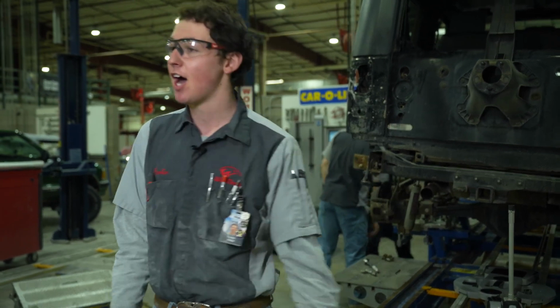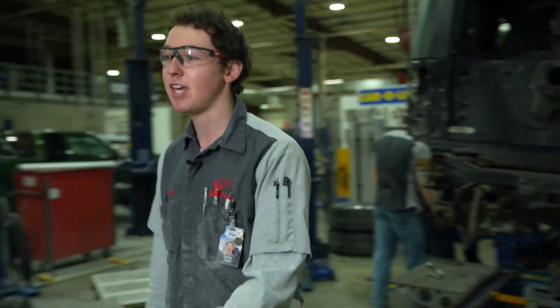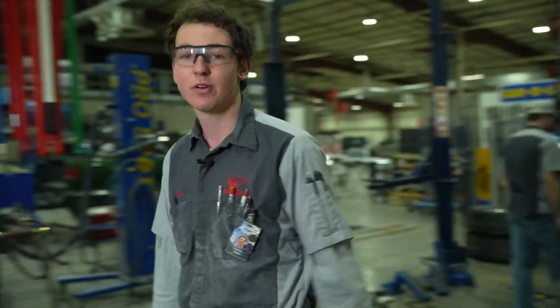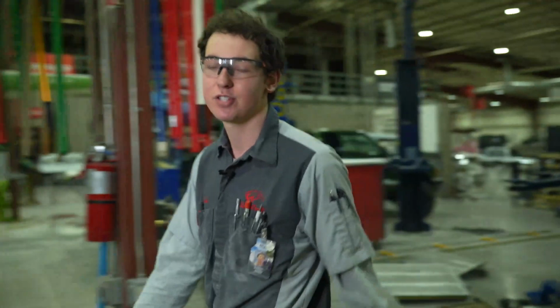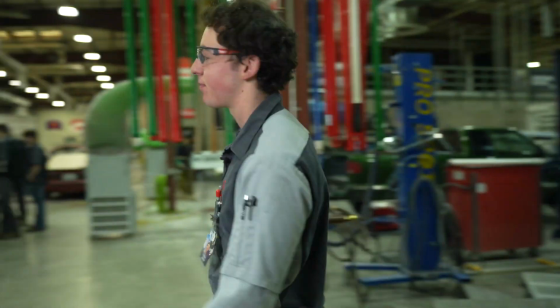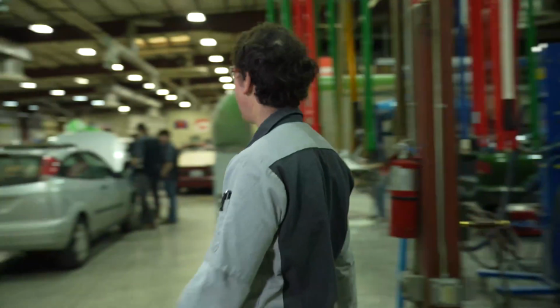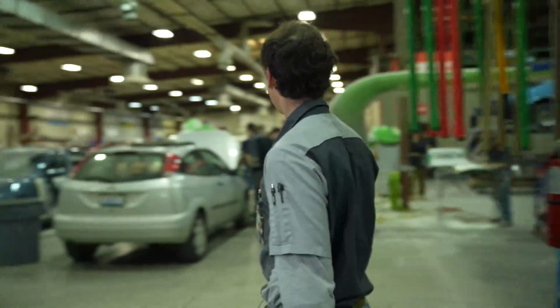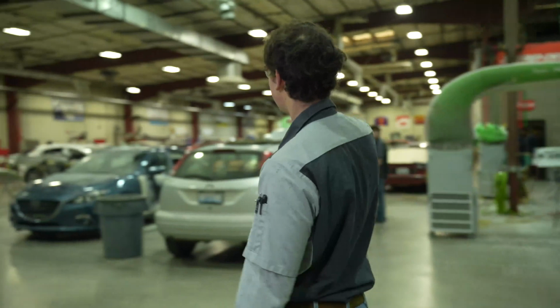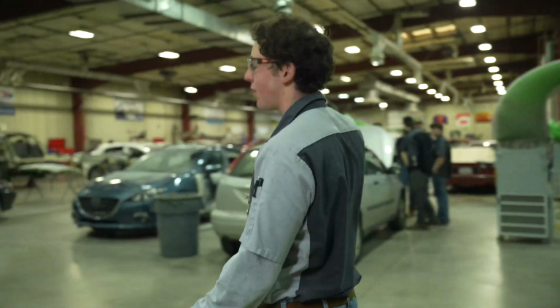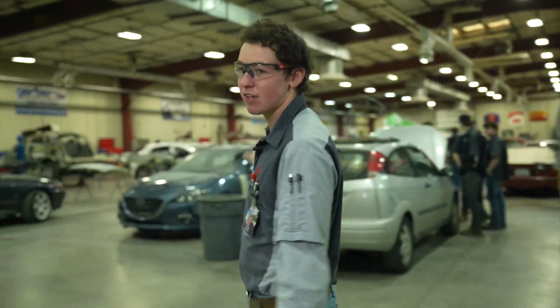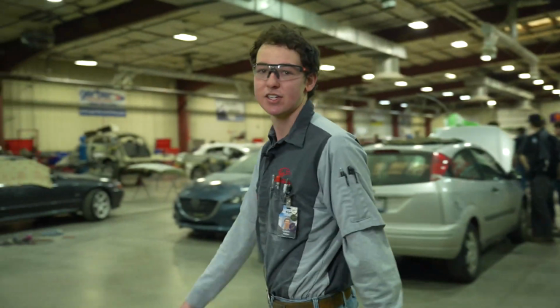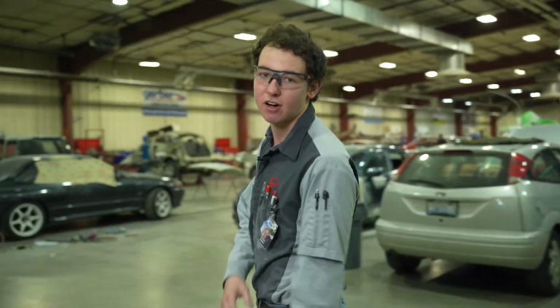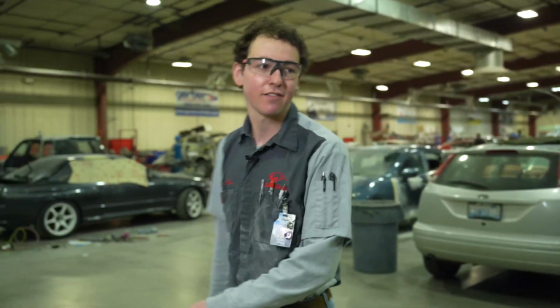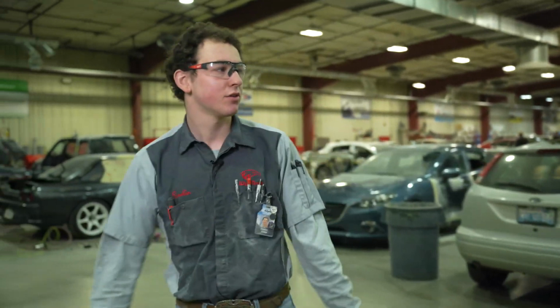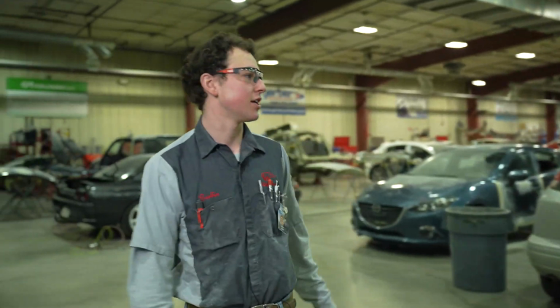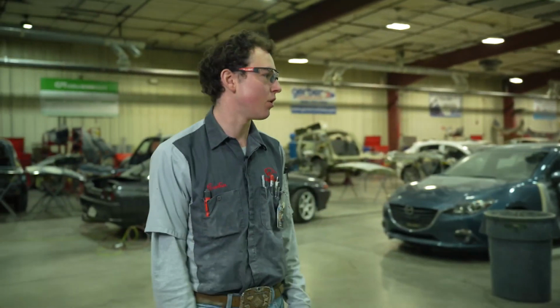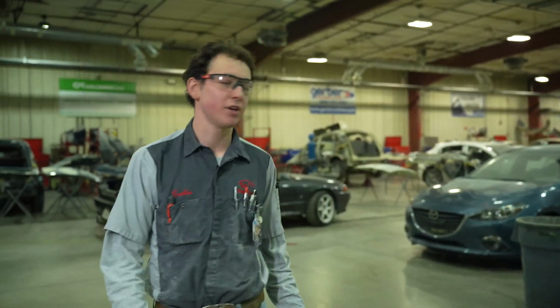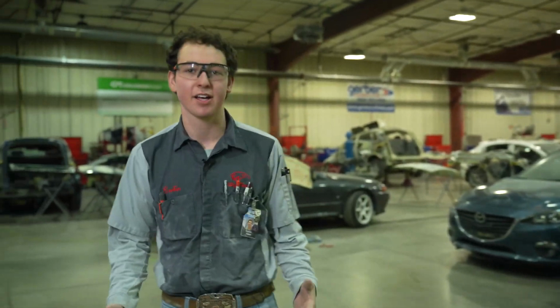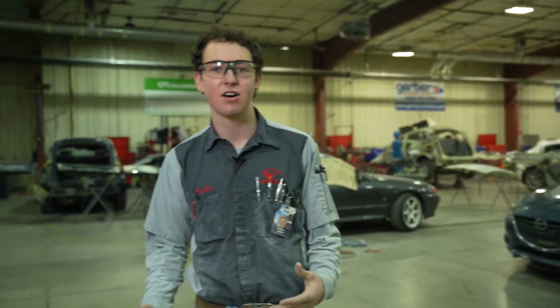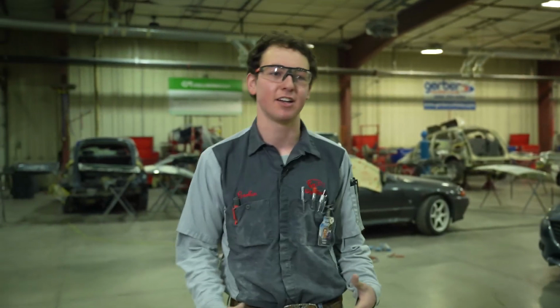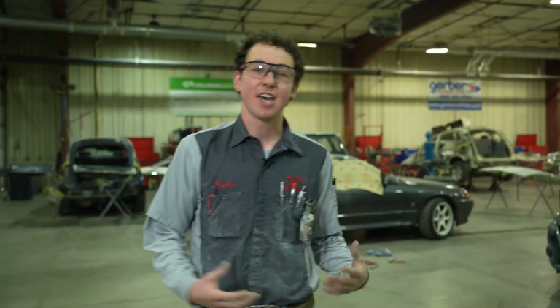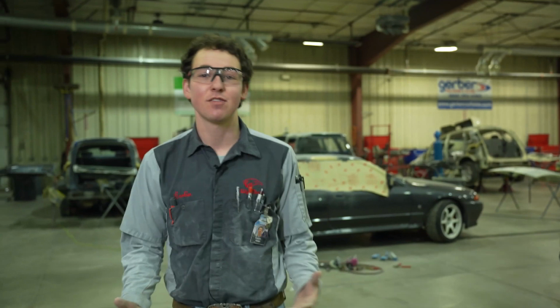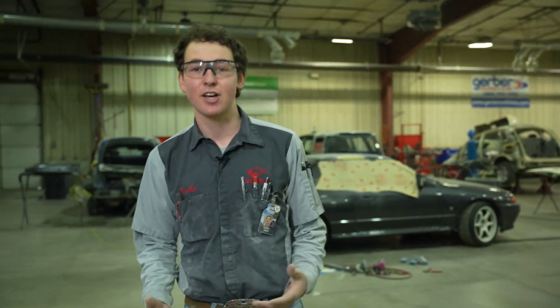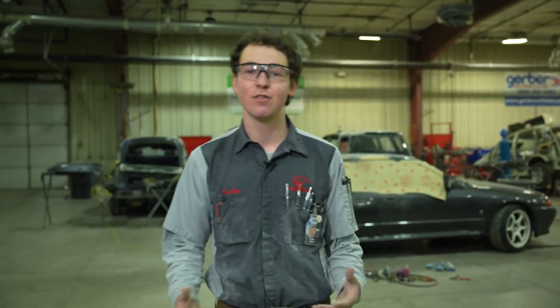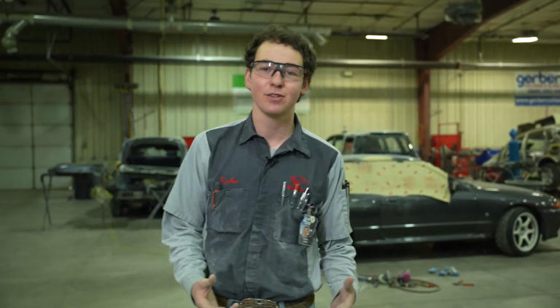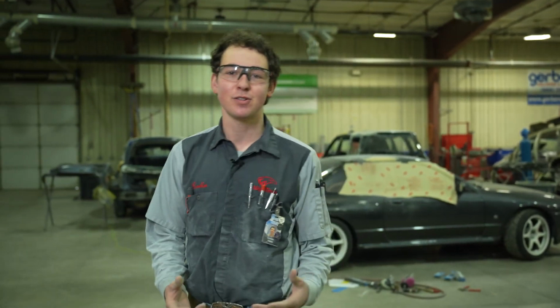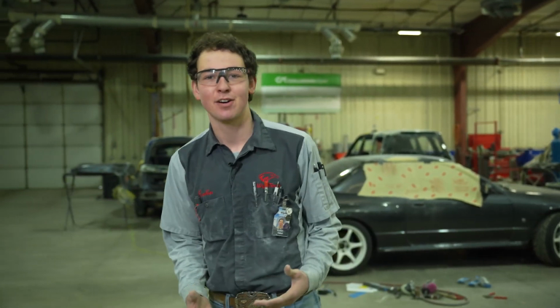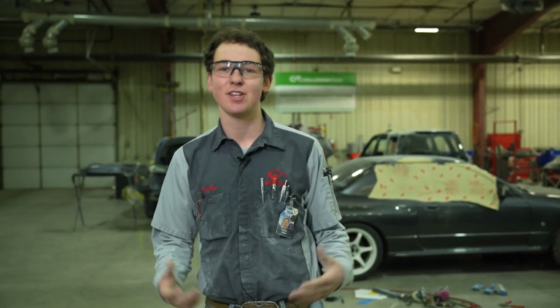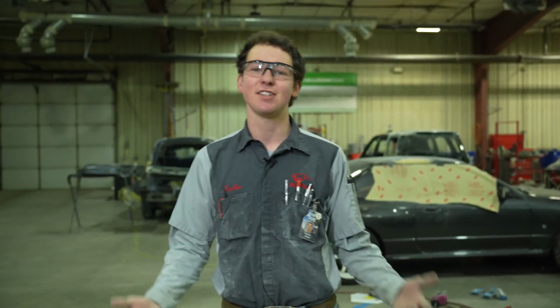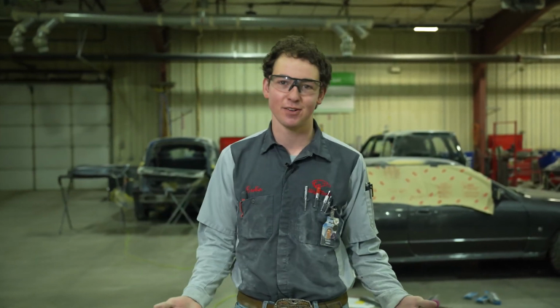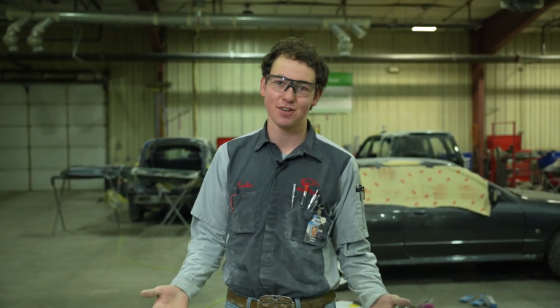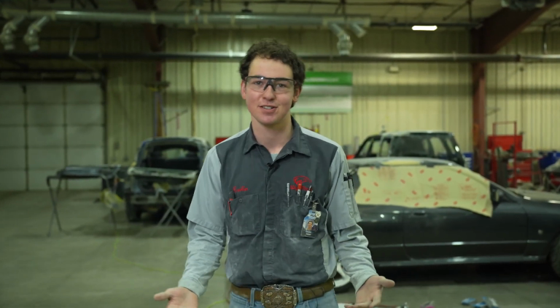As we keep going through the shop, you'll see most of the vehicles in here are comp vehicles. It's what we practice on, and instead of working on your own vehicle and making all your mistakes, you get to do it on free vehicles.